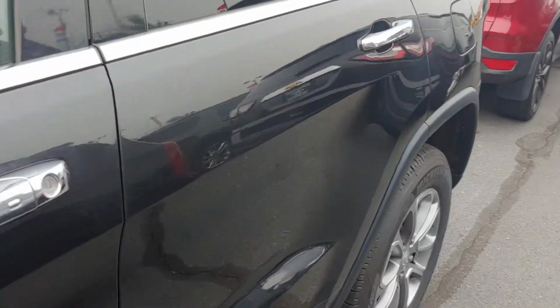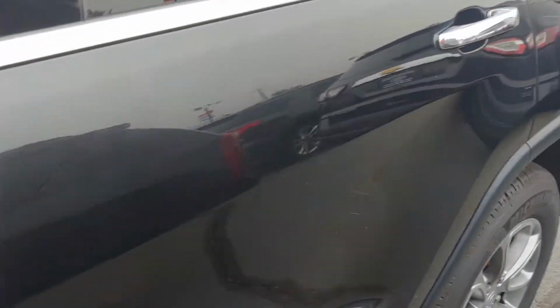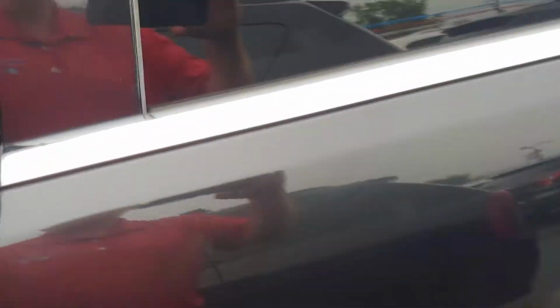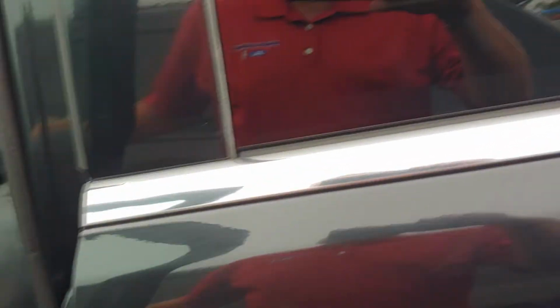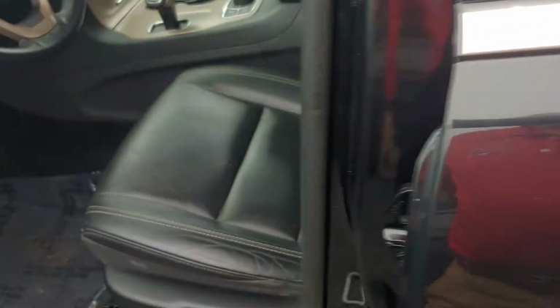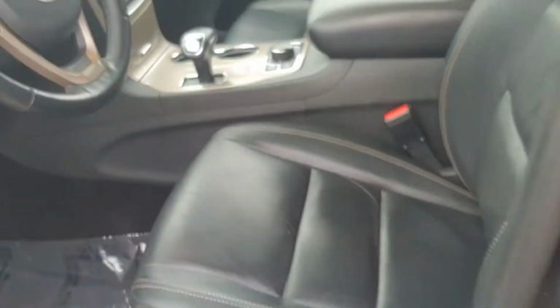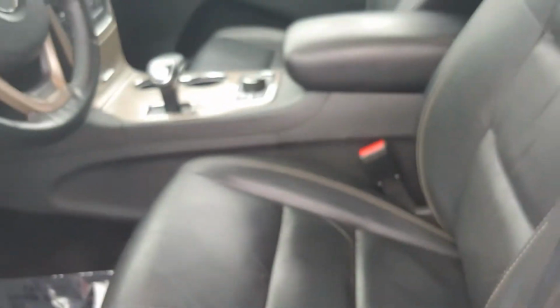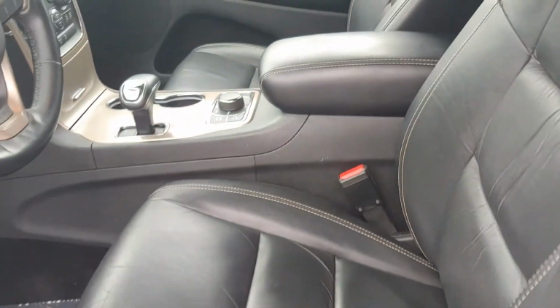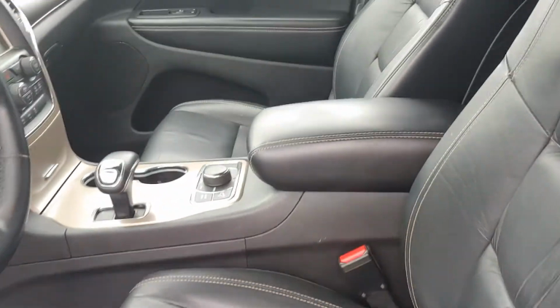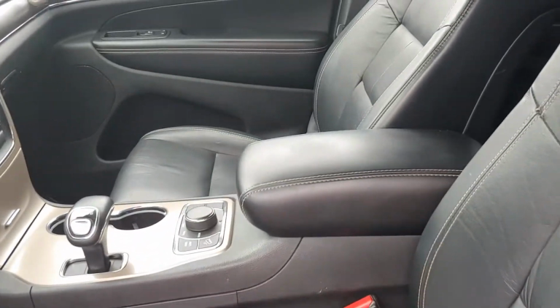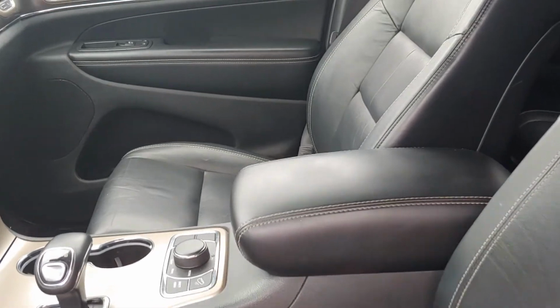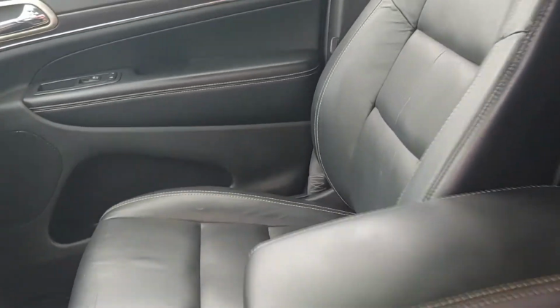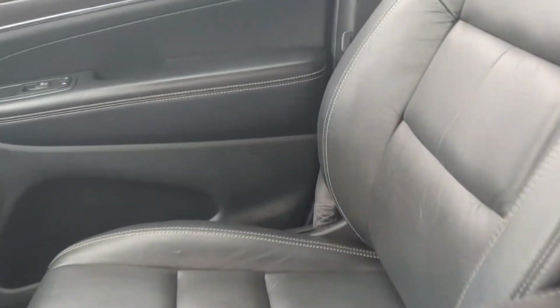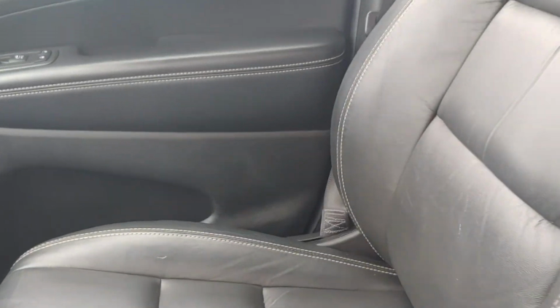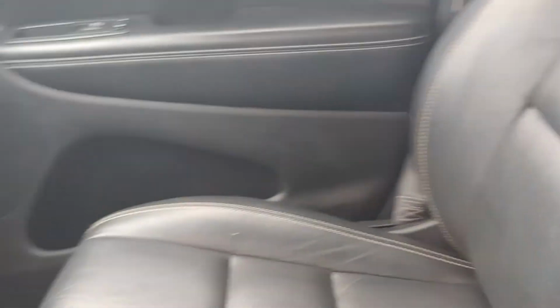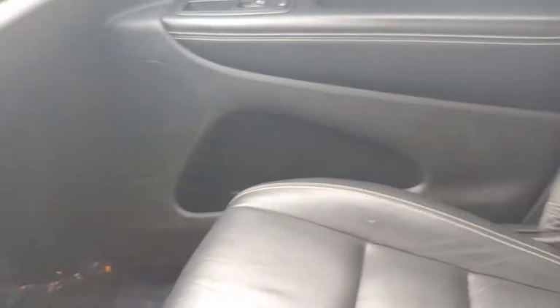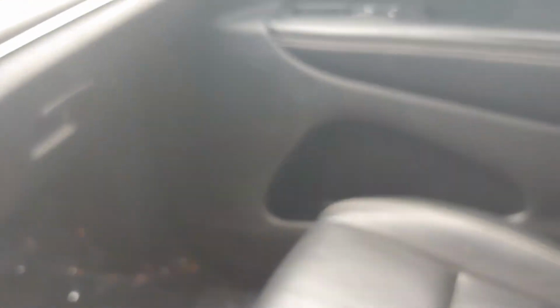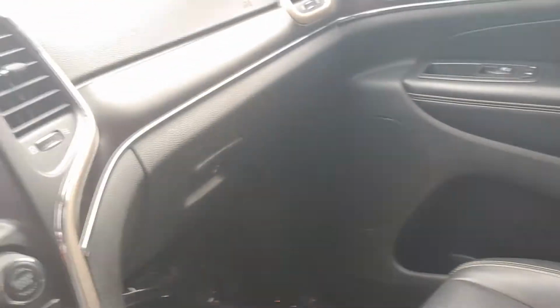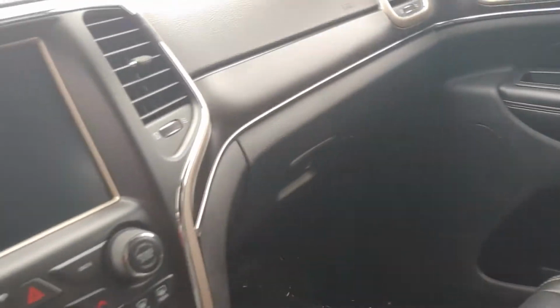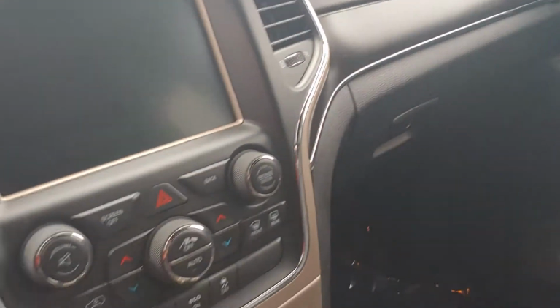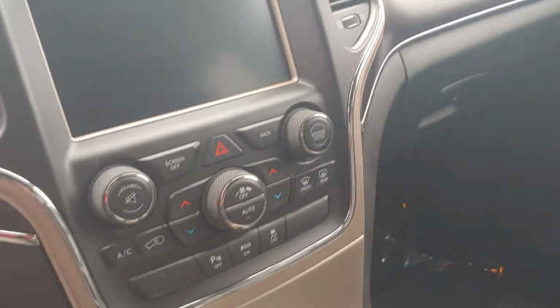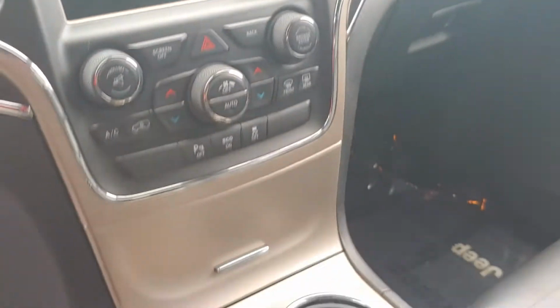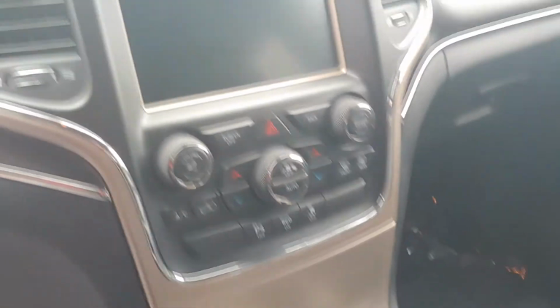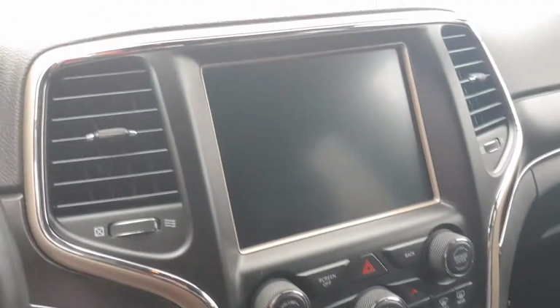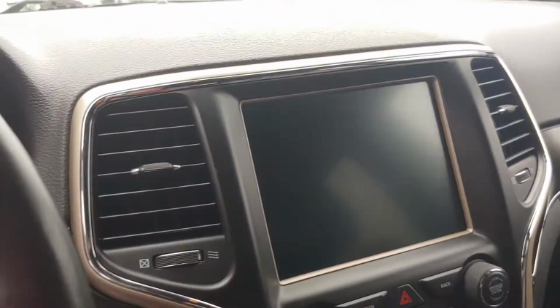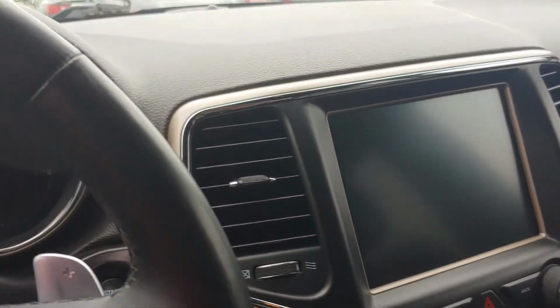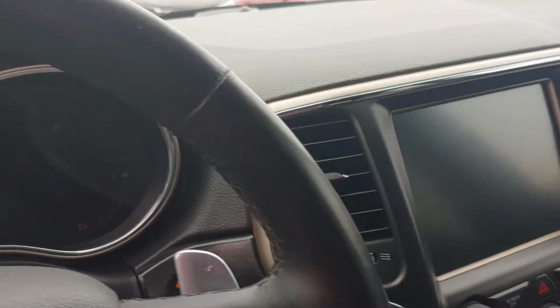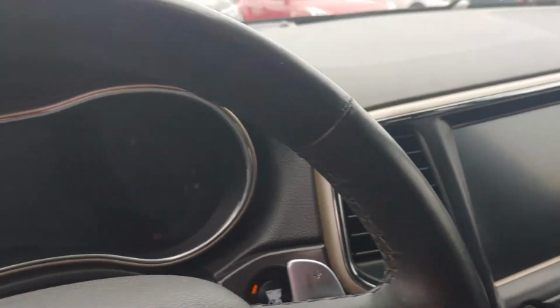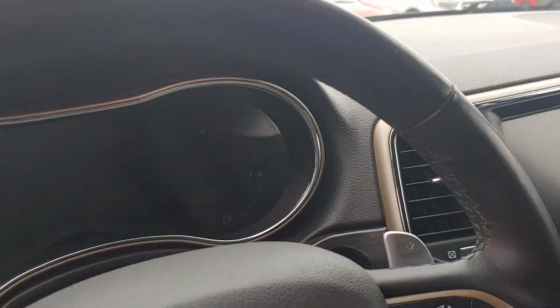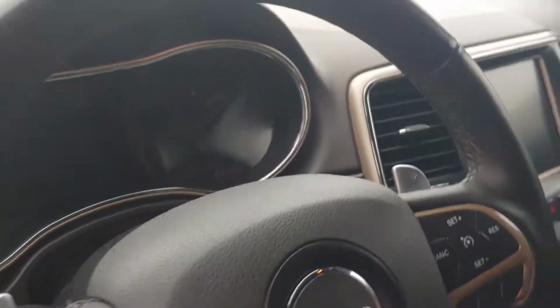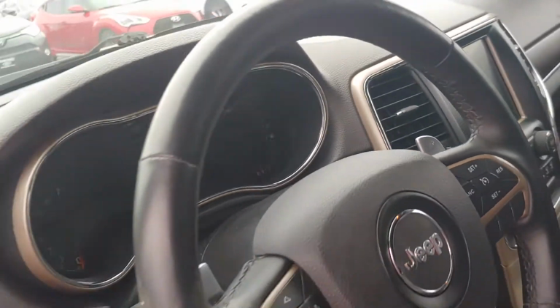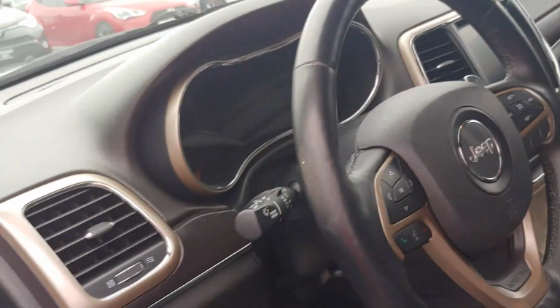Let's peek at the interior here real quick — very clean.